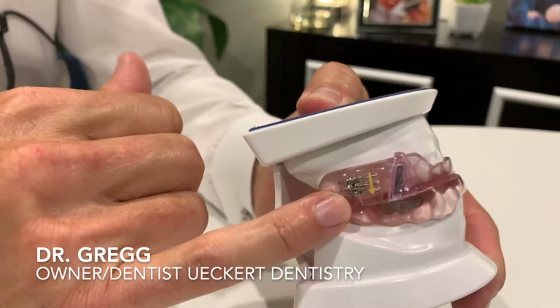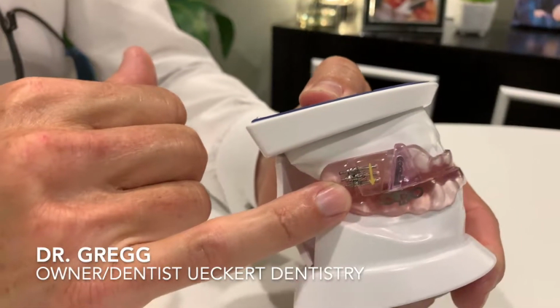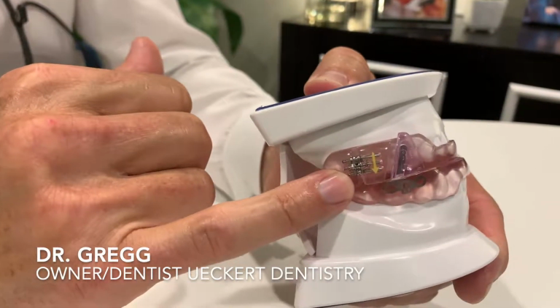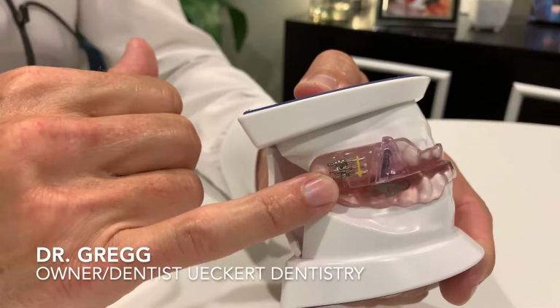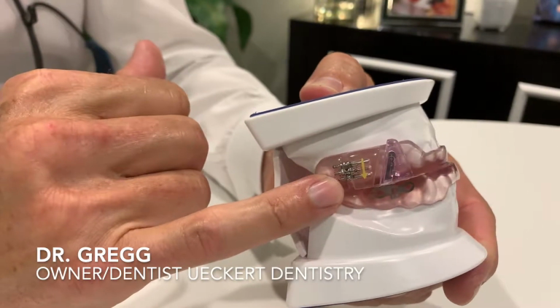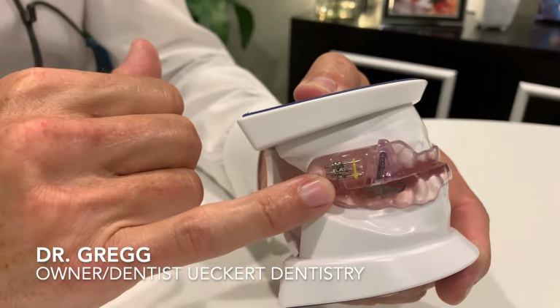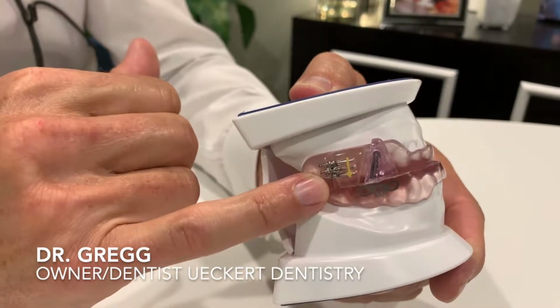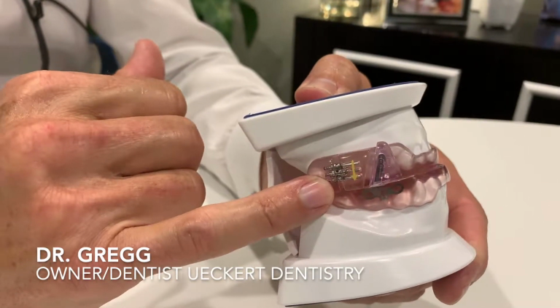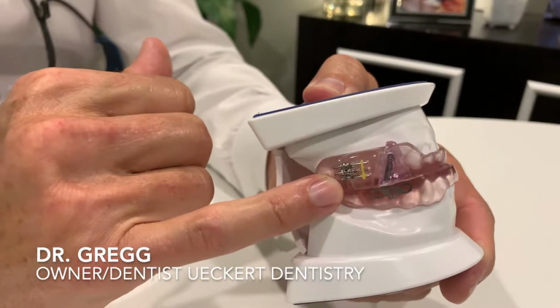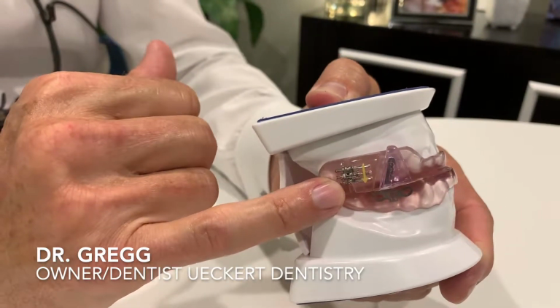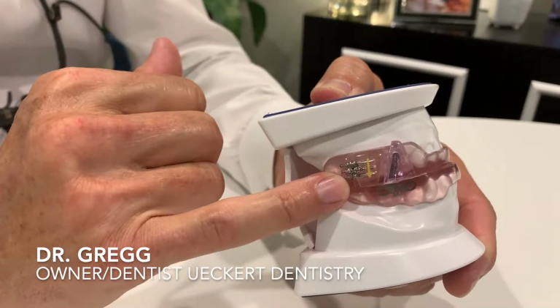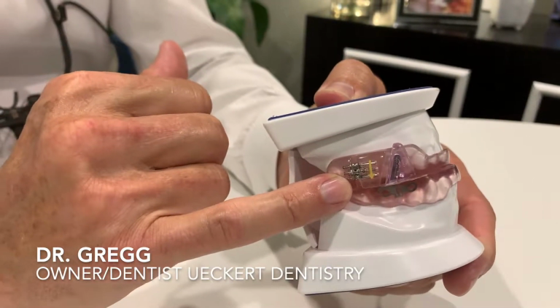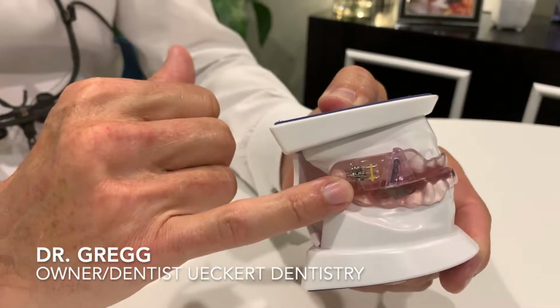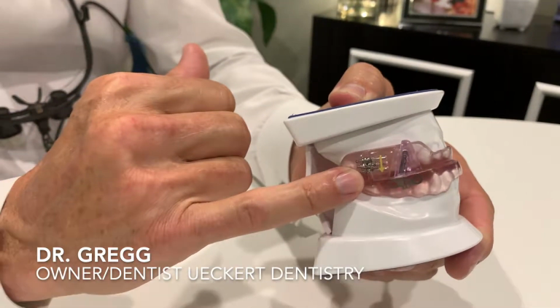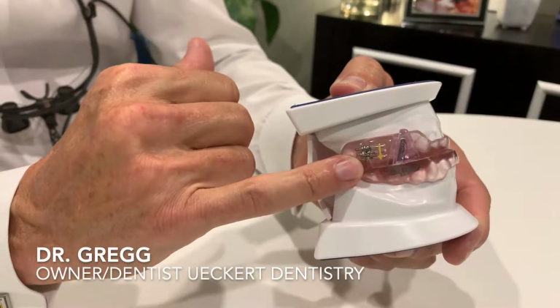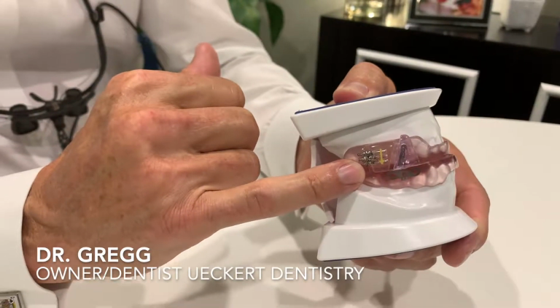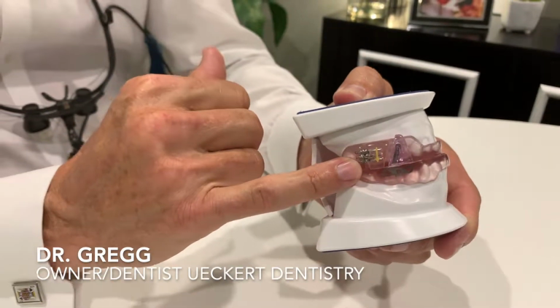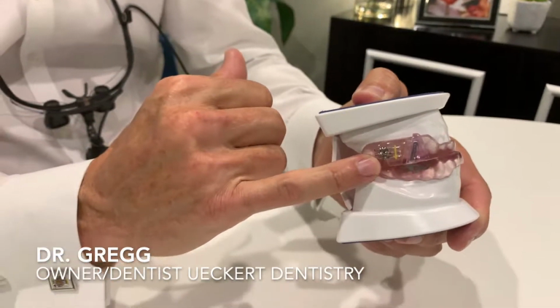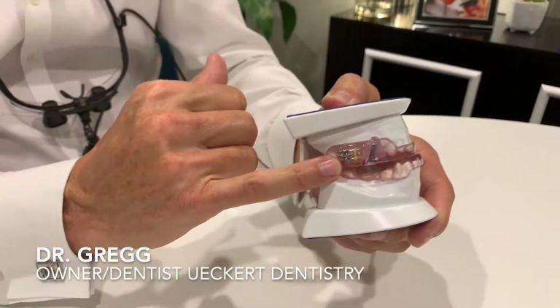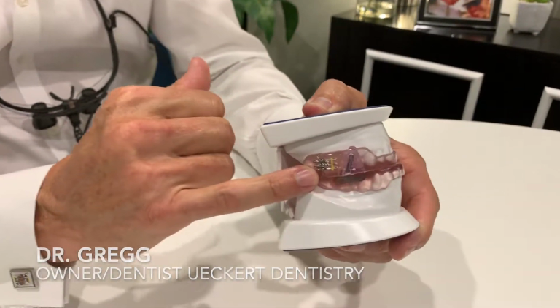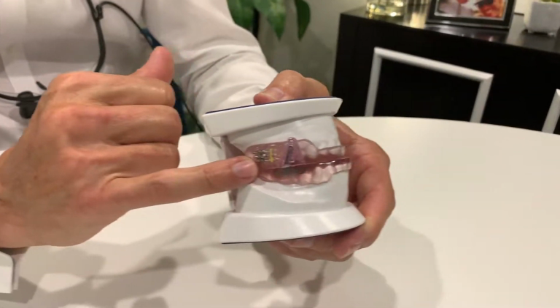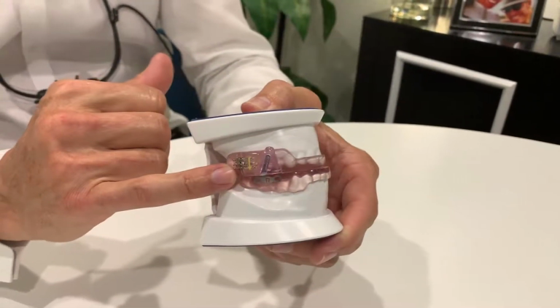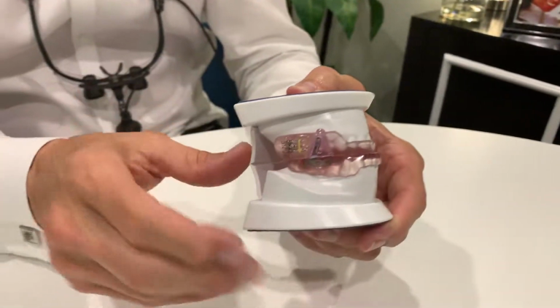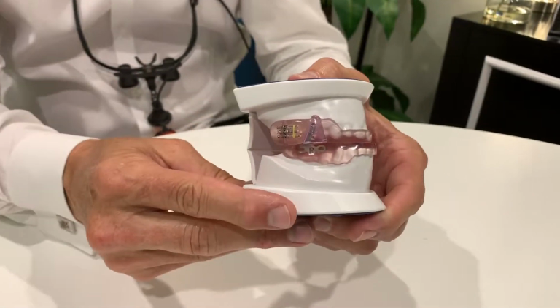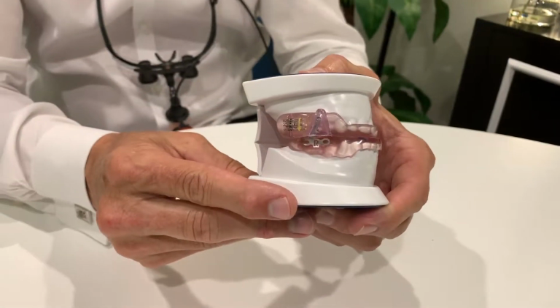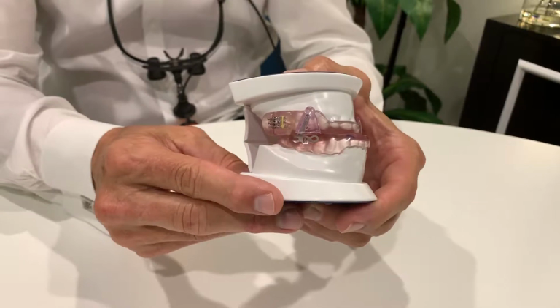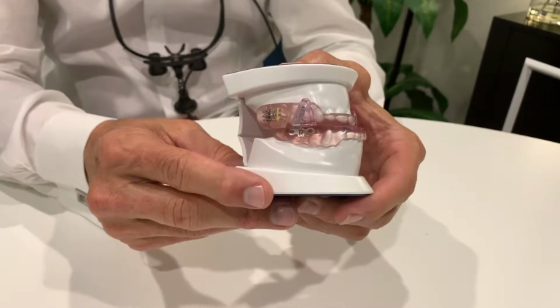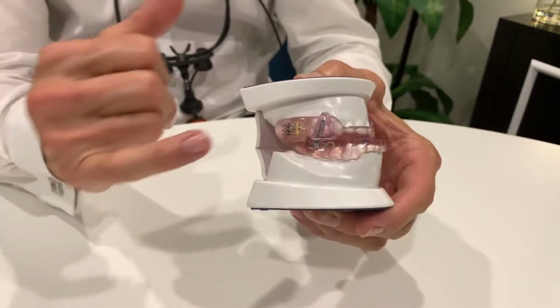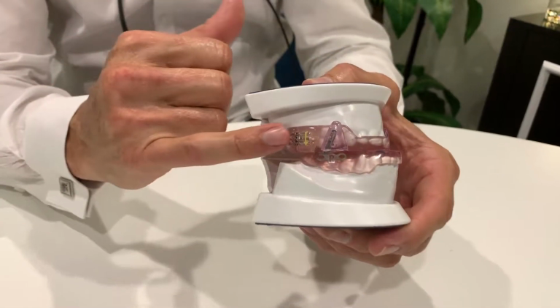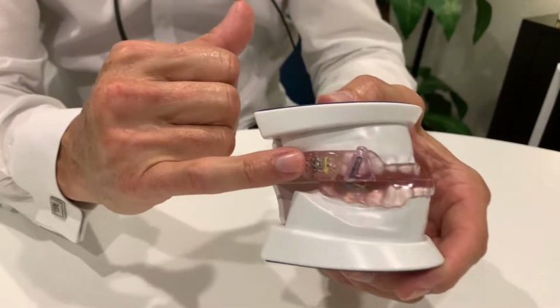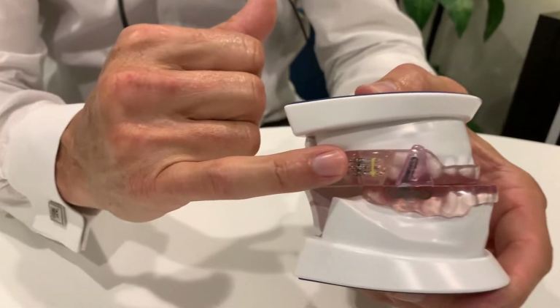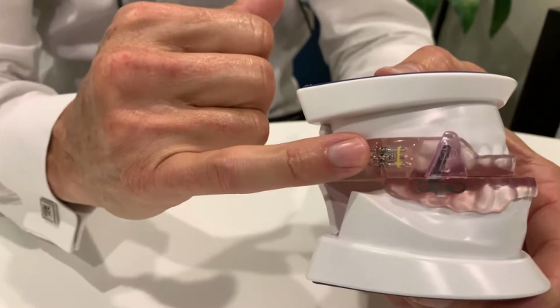We get a patient in one of these and have them wear it for a couple of weeks. Subjectively, how are you feeling? Objectively, what are we seeing? If we feel like we need to advance the jaw forward a little bit, we simply gain access to this little keyway here and activate the device.